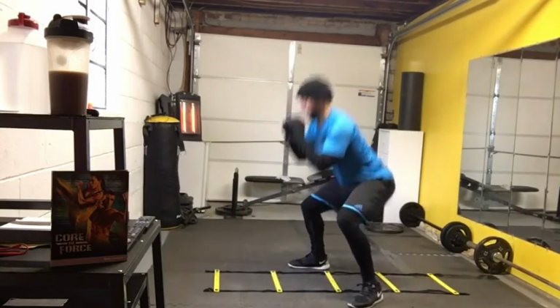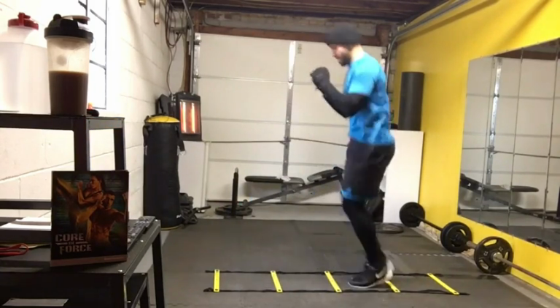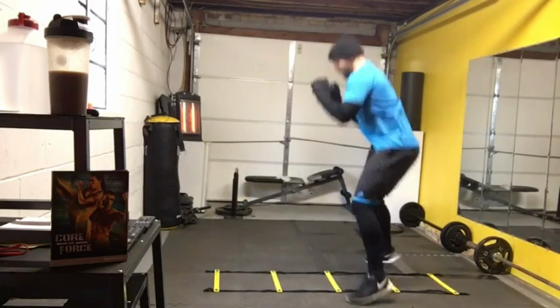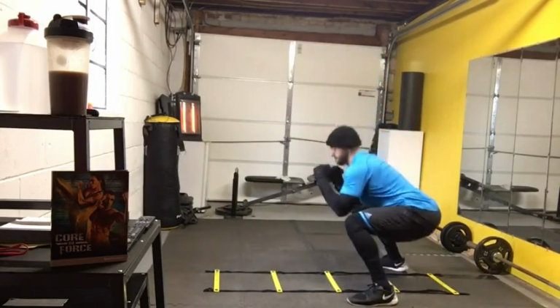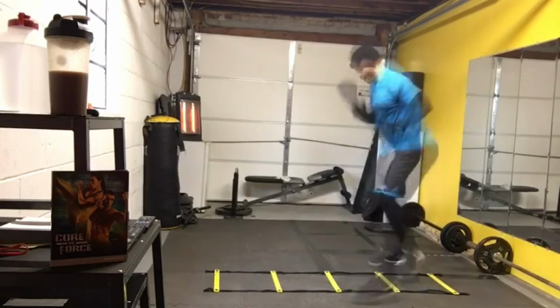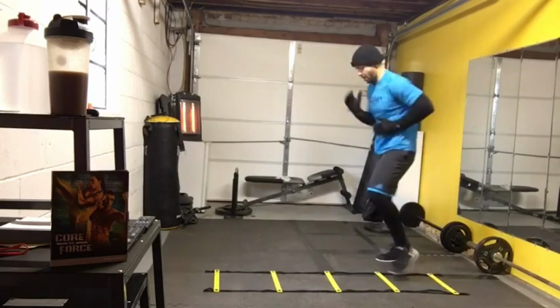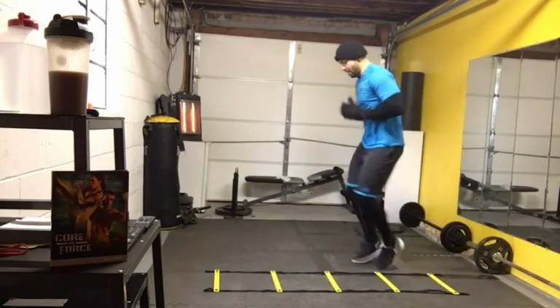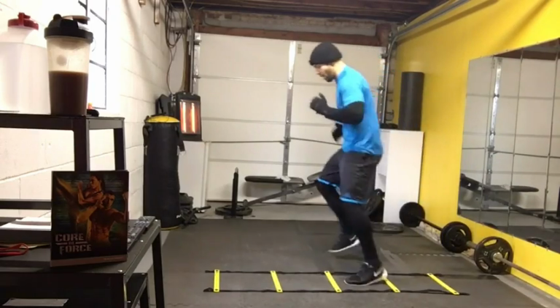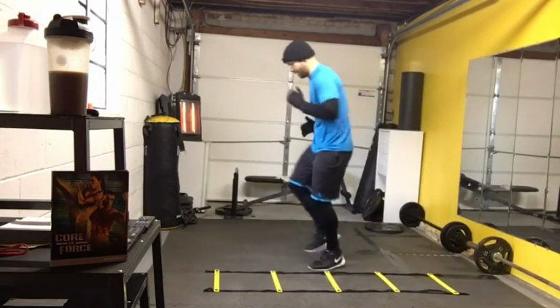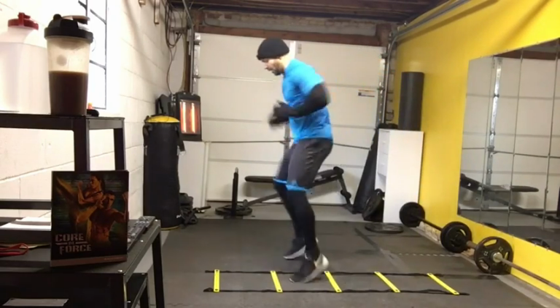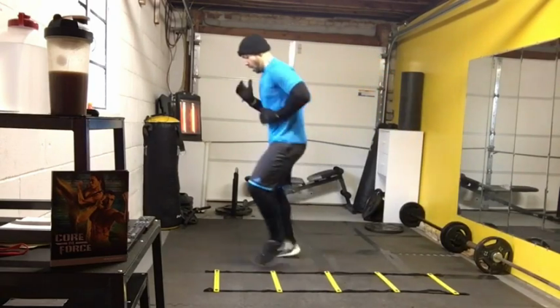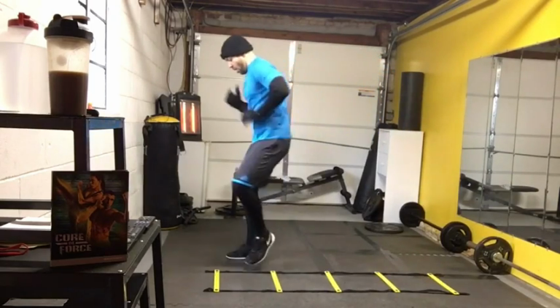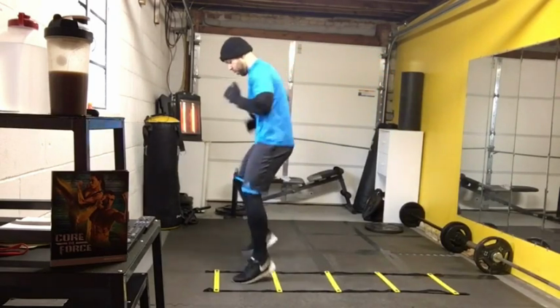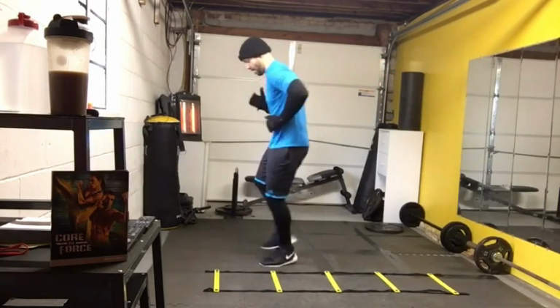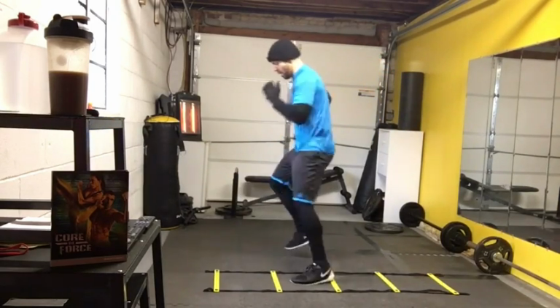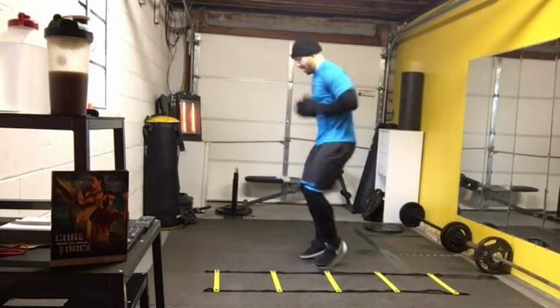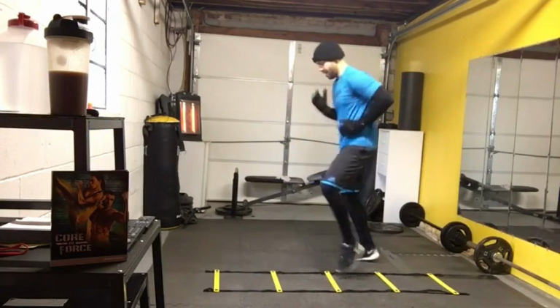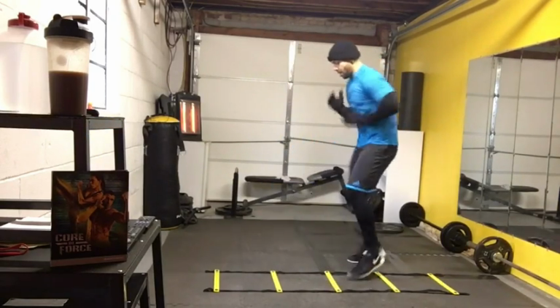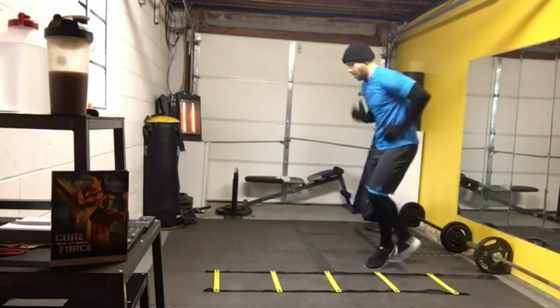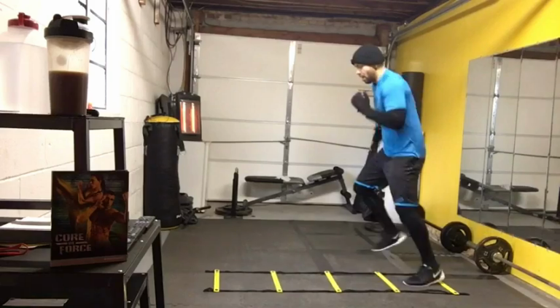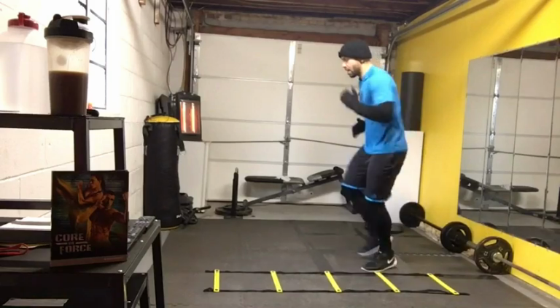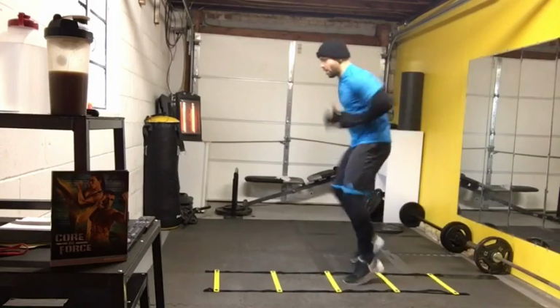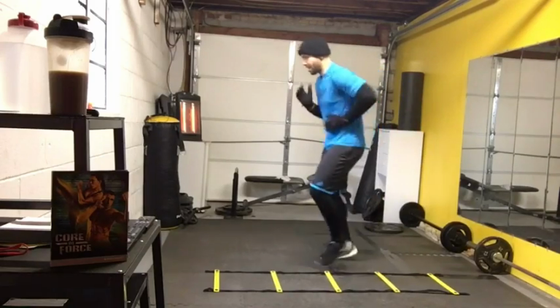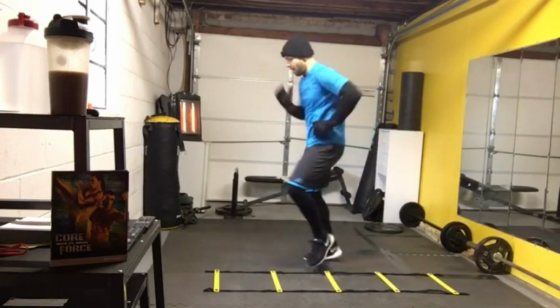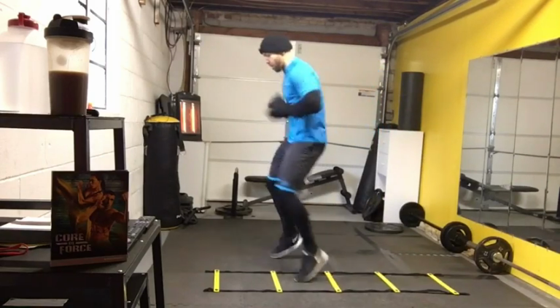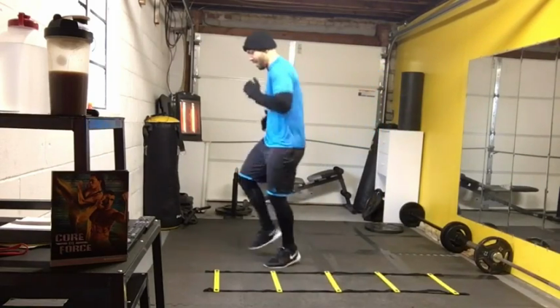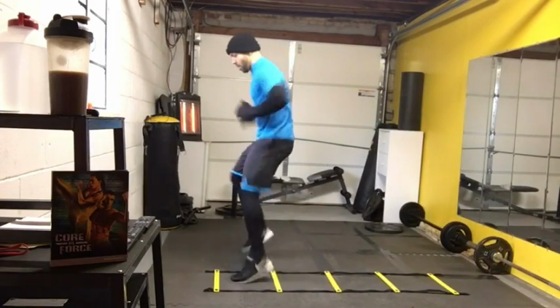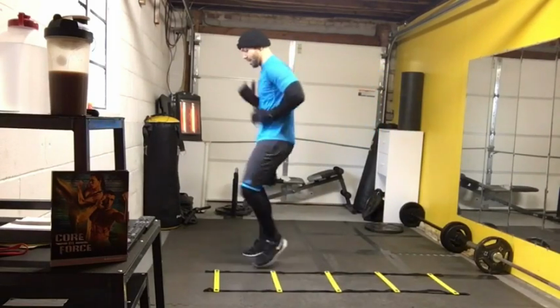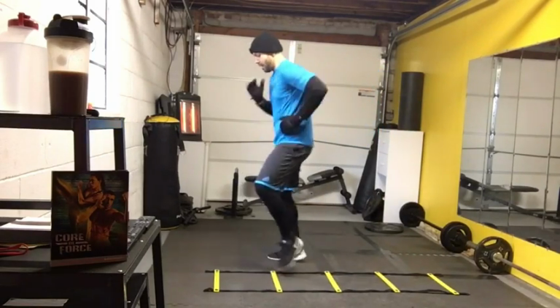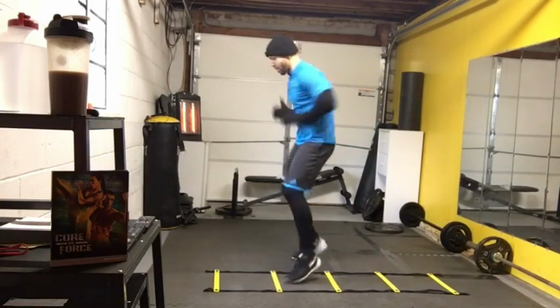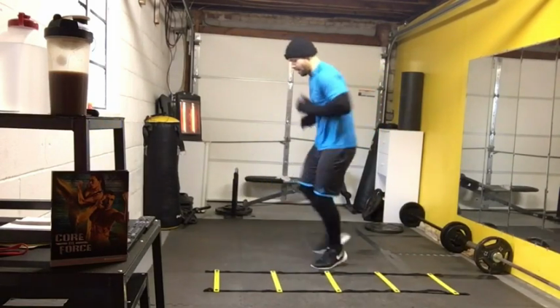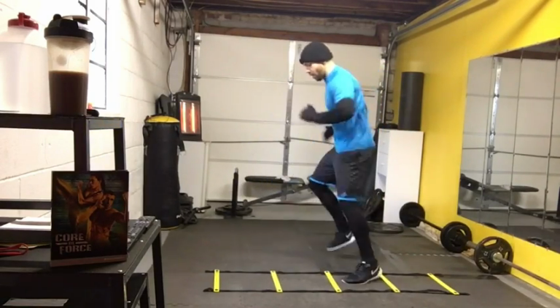Guys, you only have 10 seconds to run a stretch of training. He's got his rhythm. So whatever works, find your rhythm. You'll see his knees are coming very high up, and he's still picking up his feet.